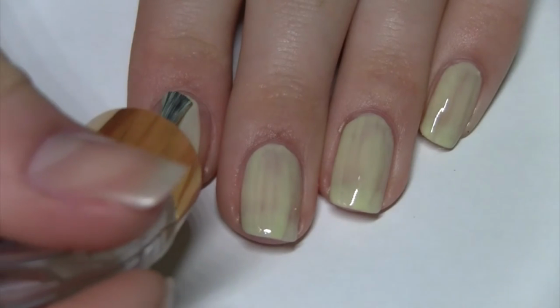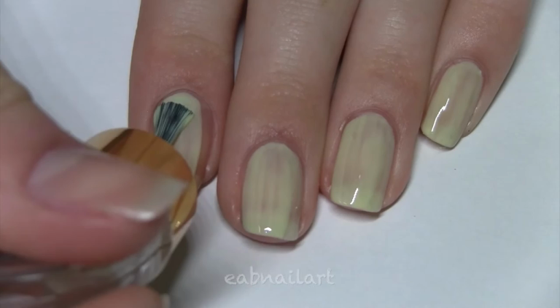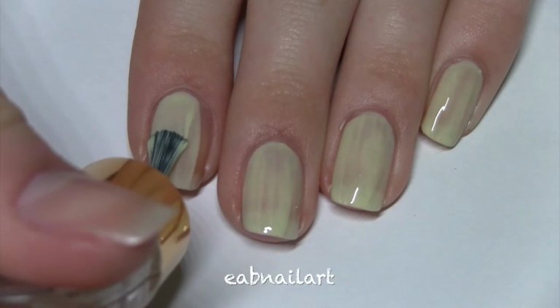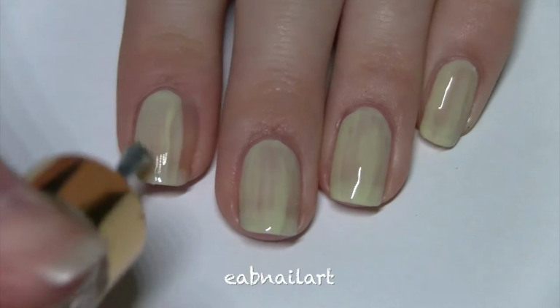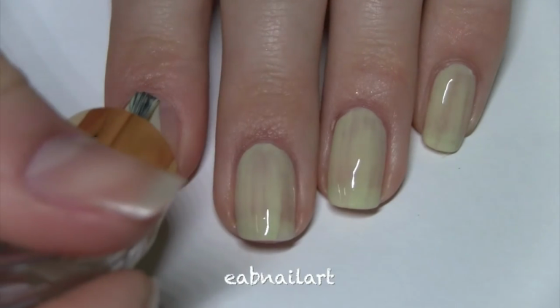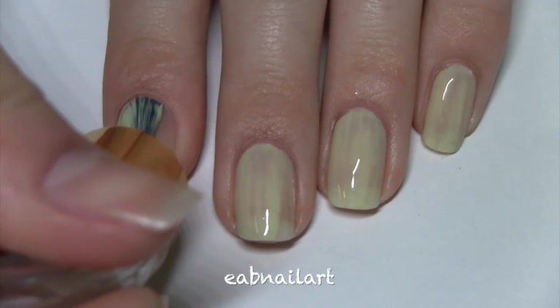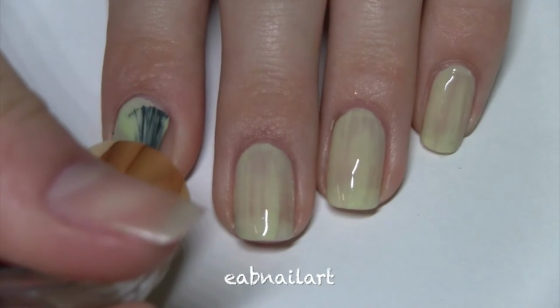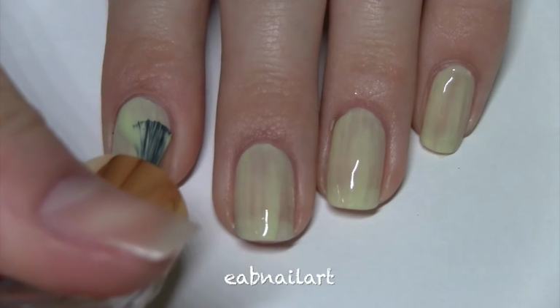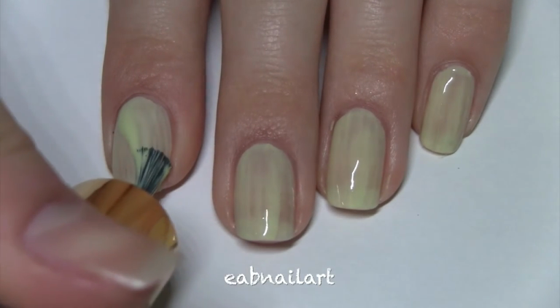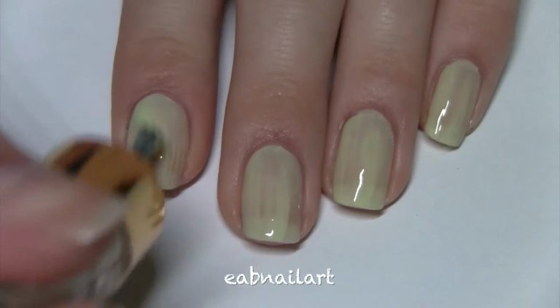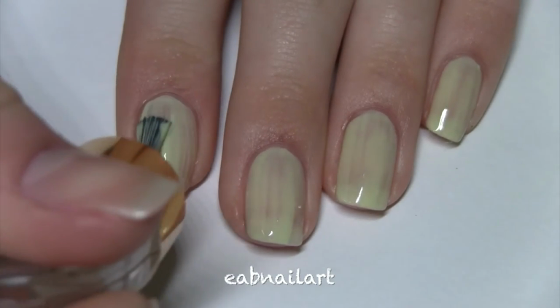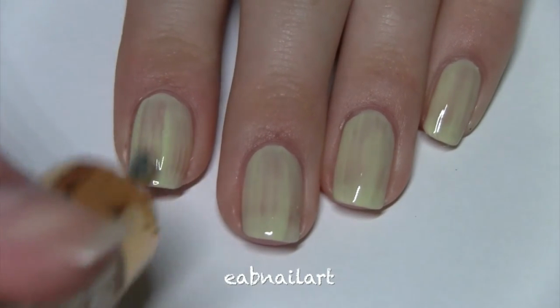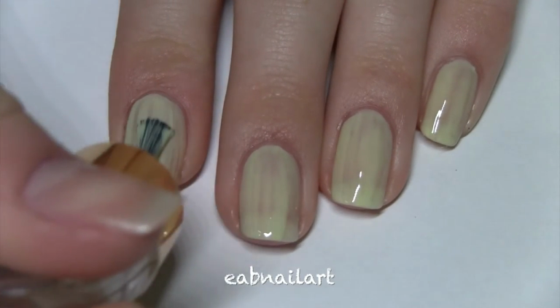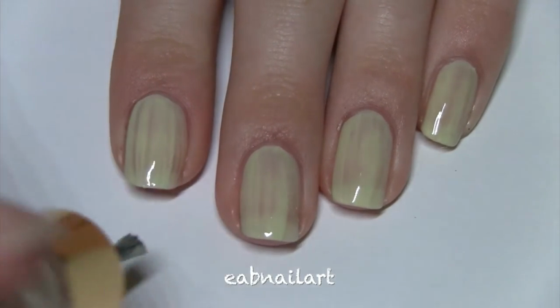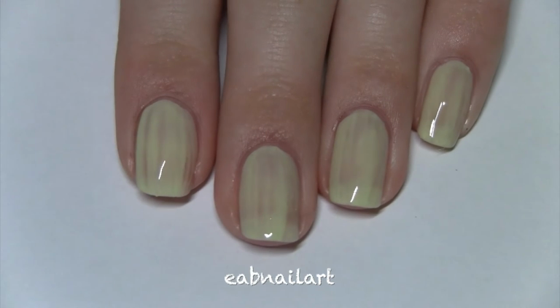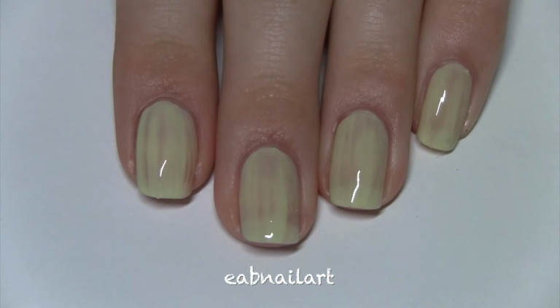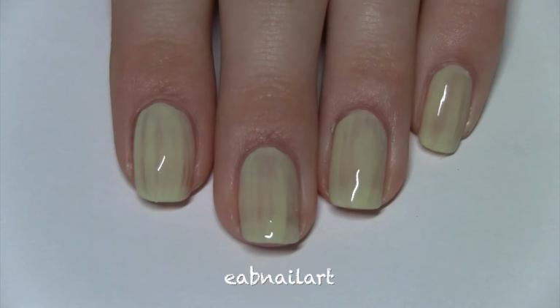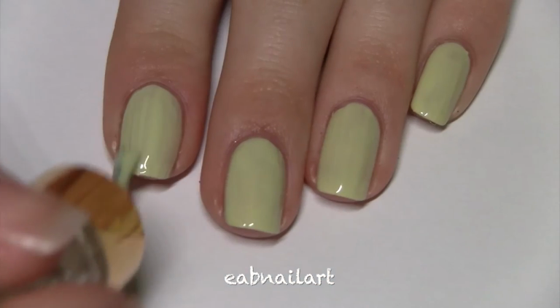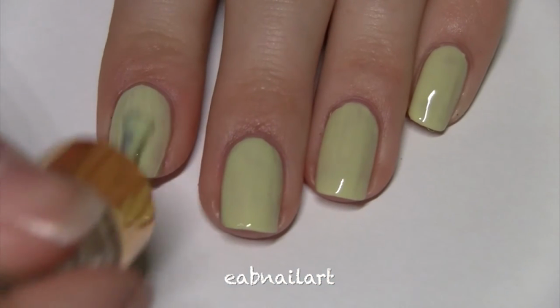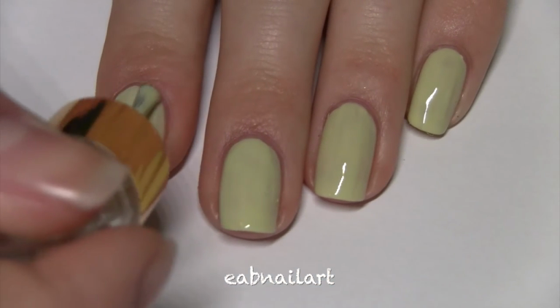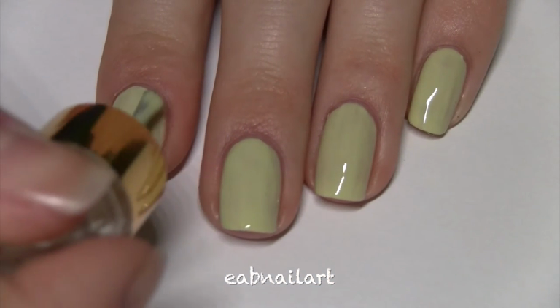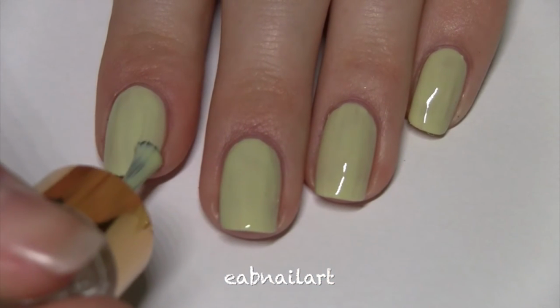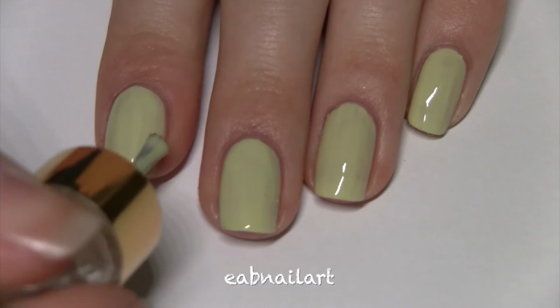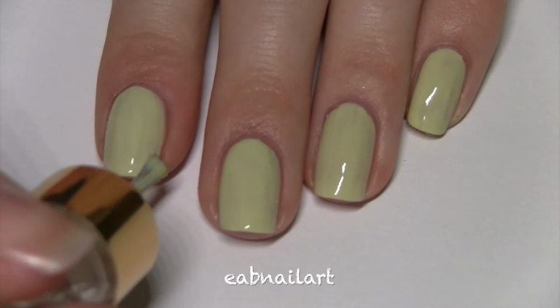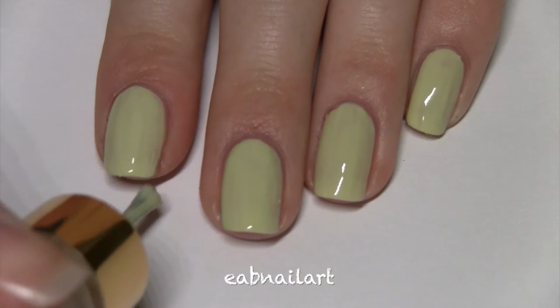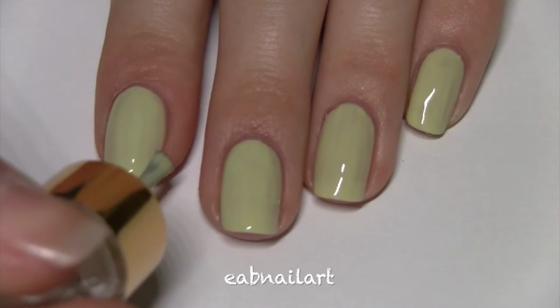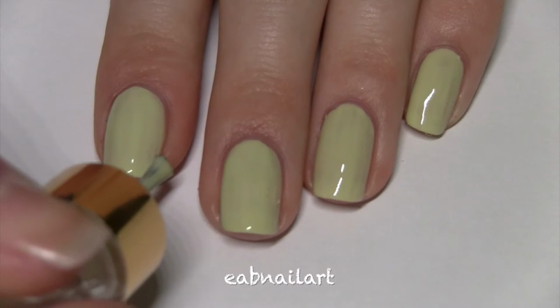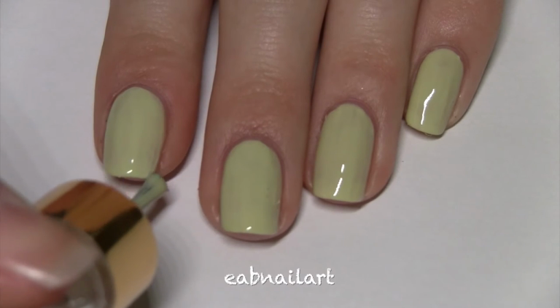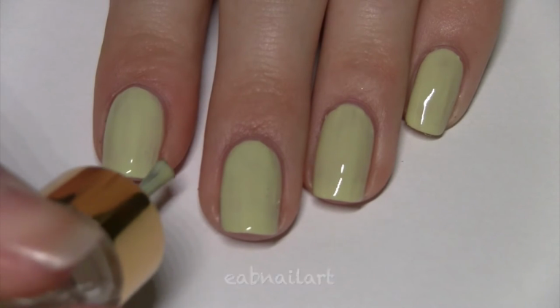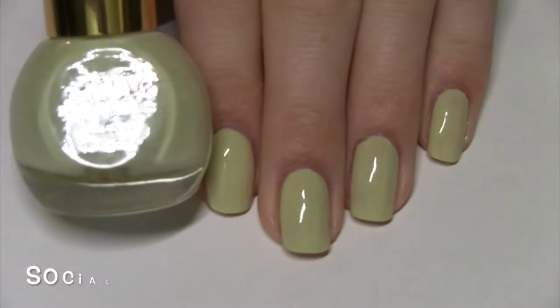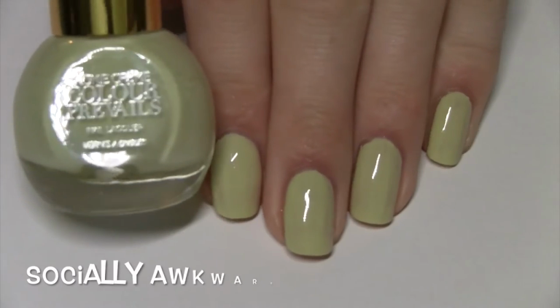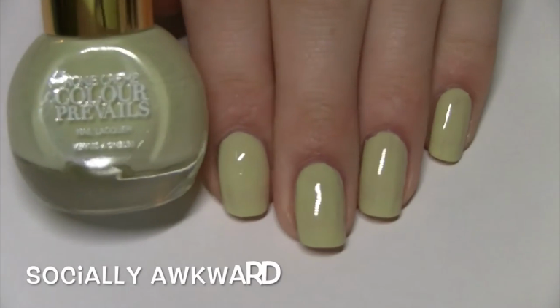This polish color is called Socially Awkward, and I love it because it's green — green is my favorite color. I was a little disappointed in the first coat because it was thin and streaky, but as you can see in two coats it's fully opaque, and I'm really excited about this polish.